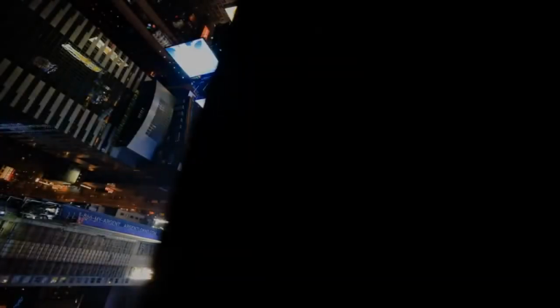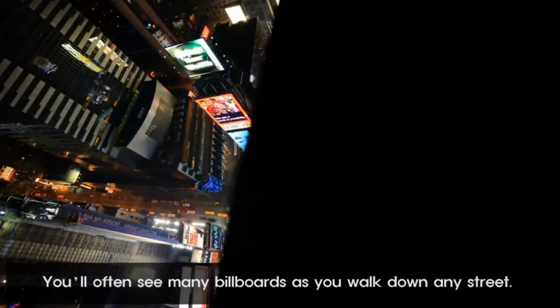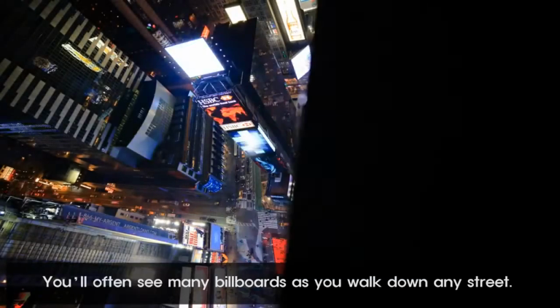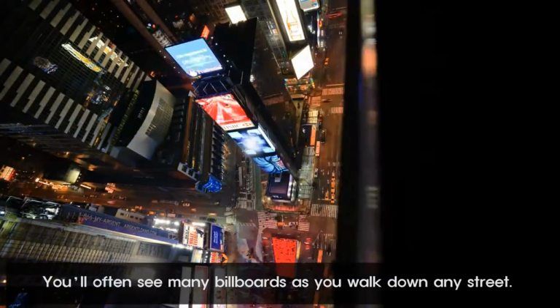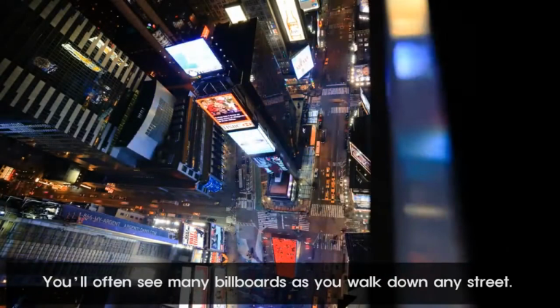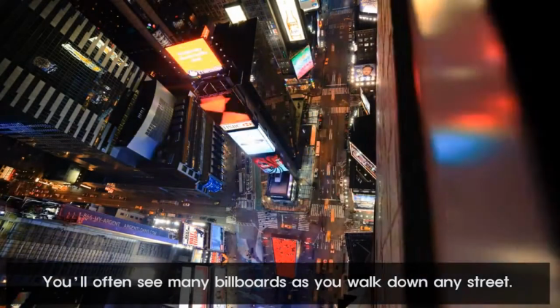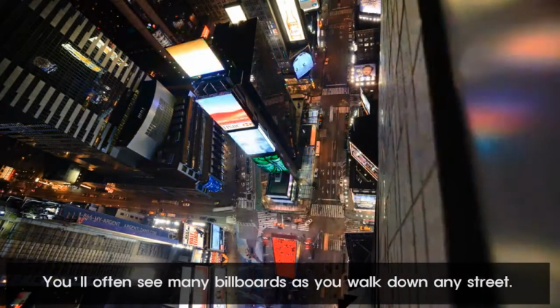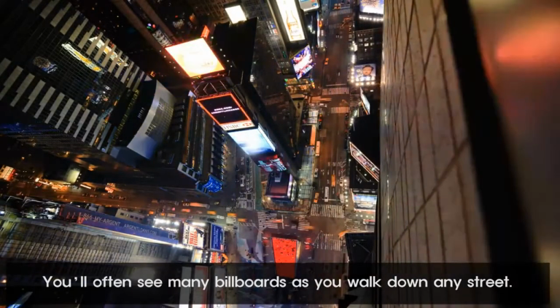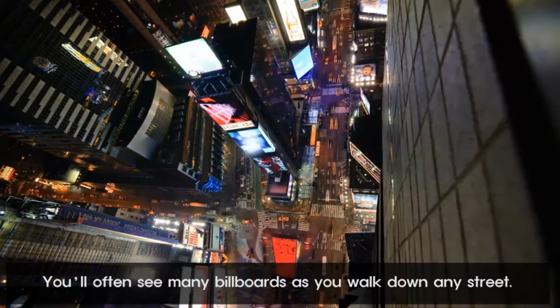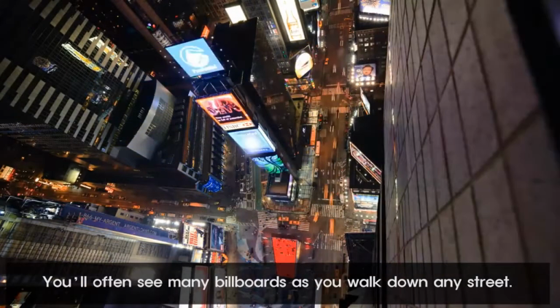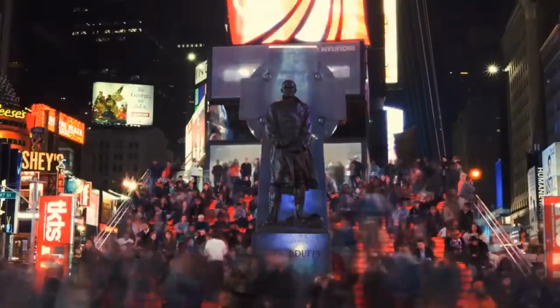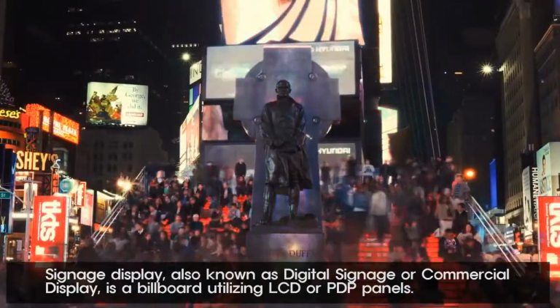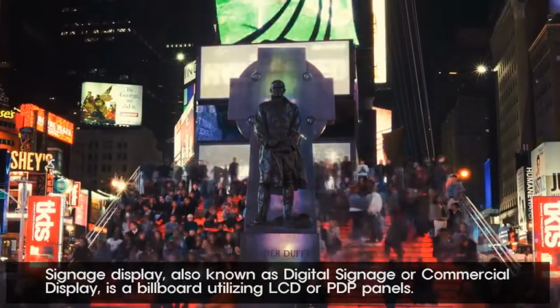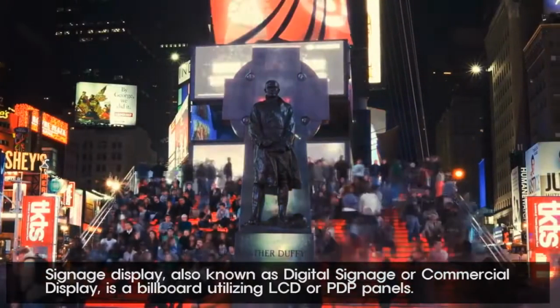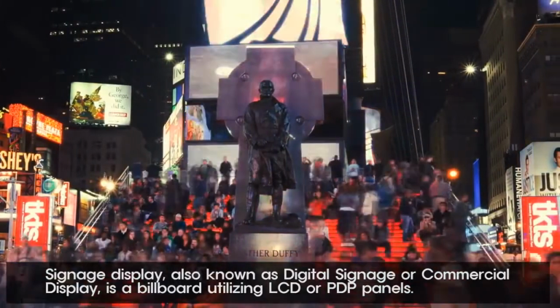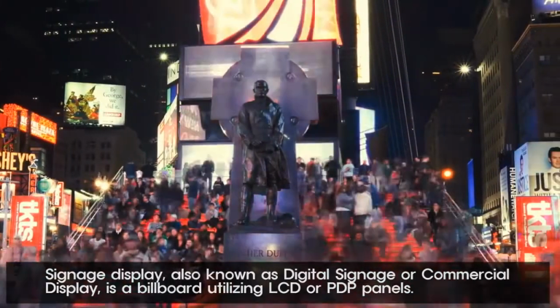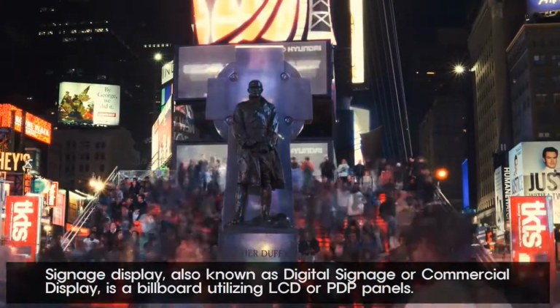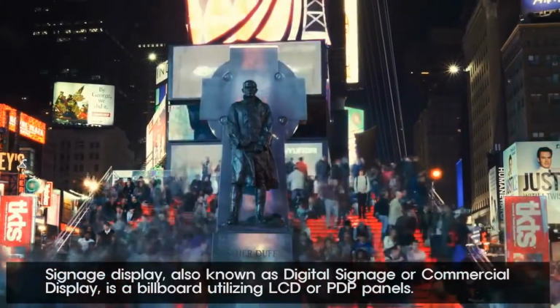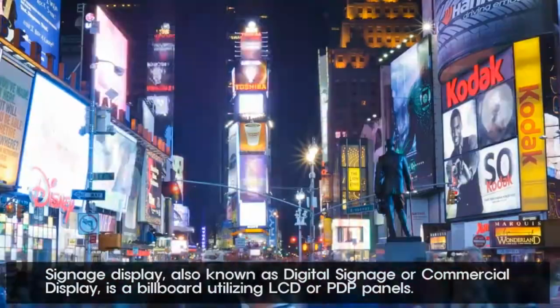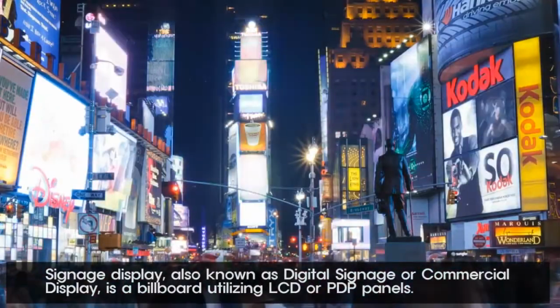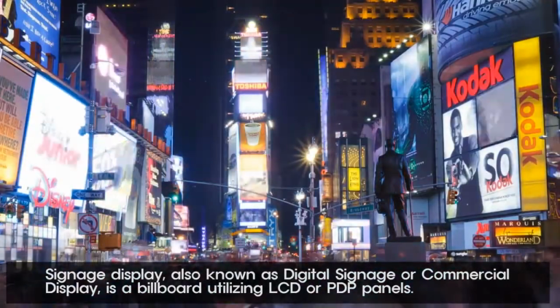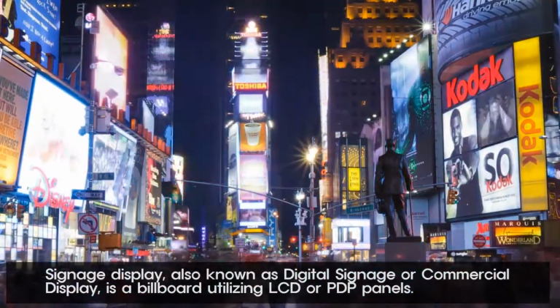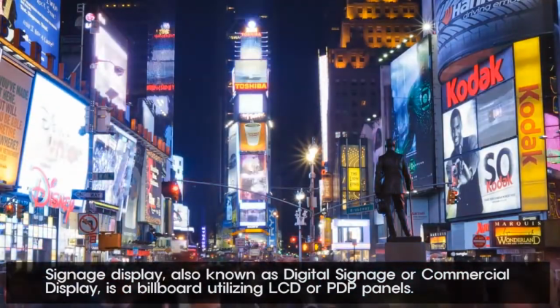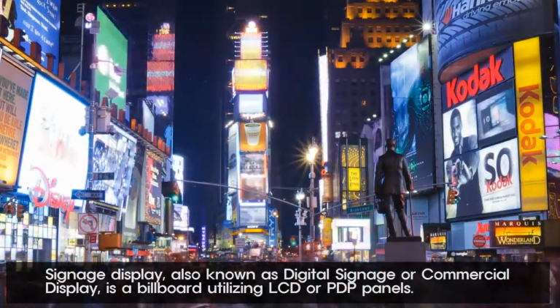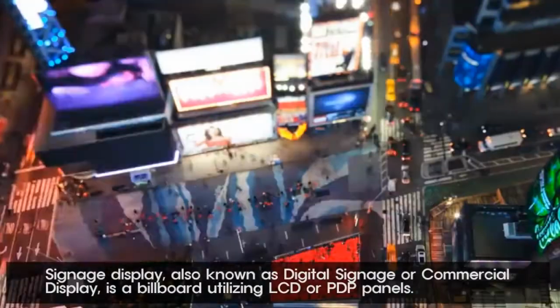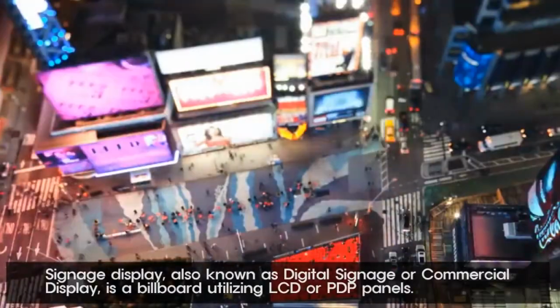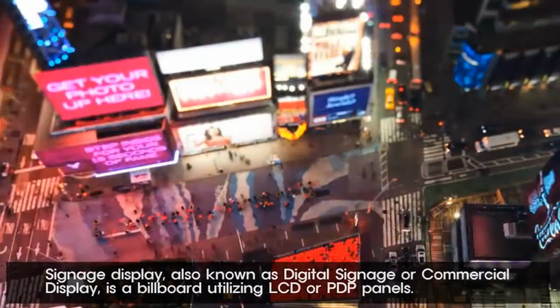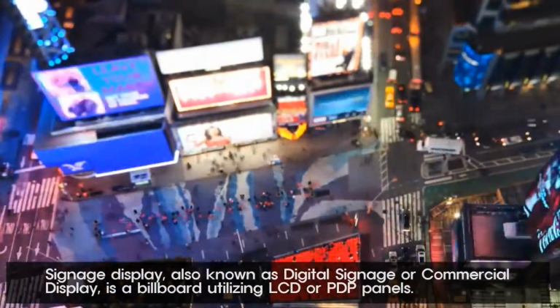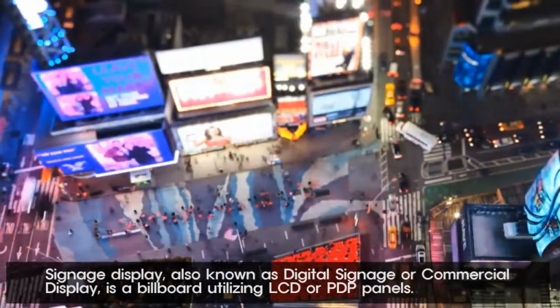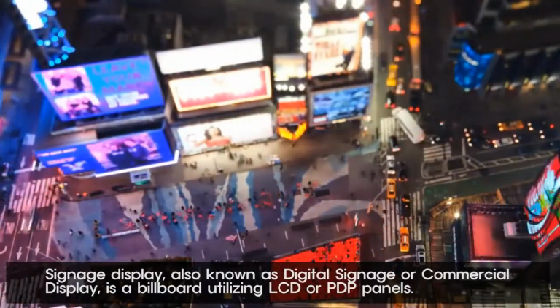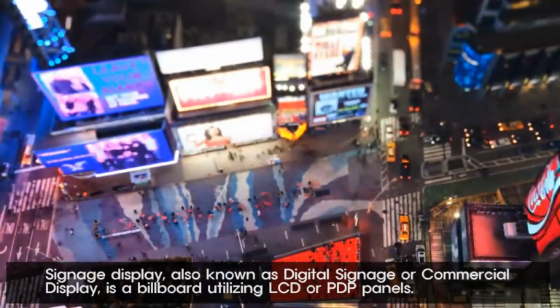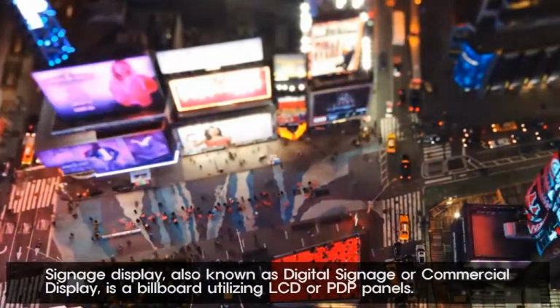You'll often see many billboards as you walk down any street. Signage display, also known as digital signage or commercial display, is a billboard utilizing LCD panels.